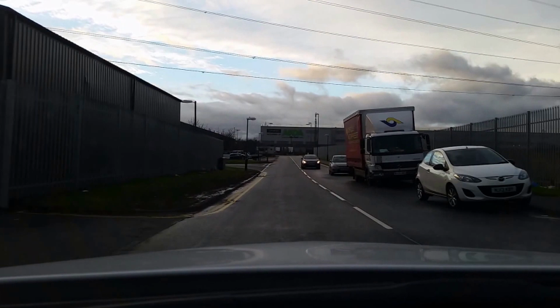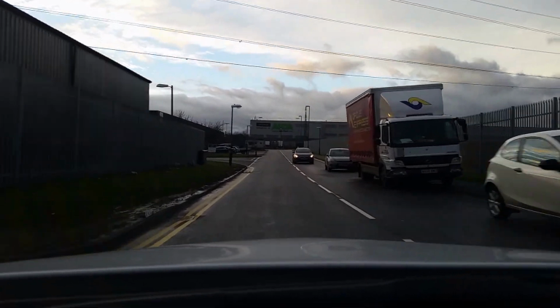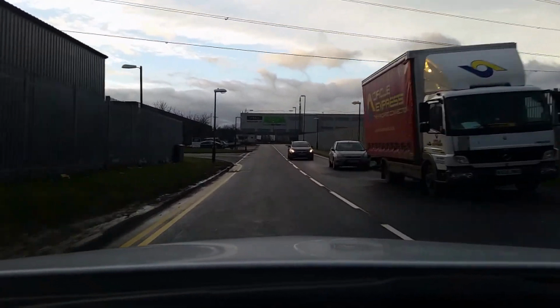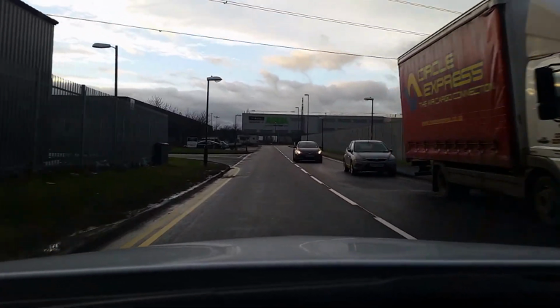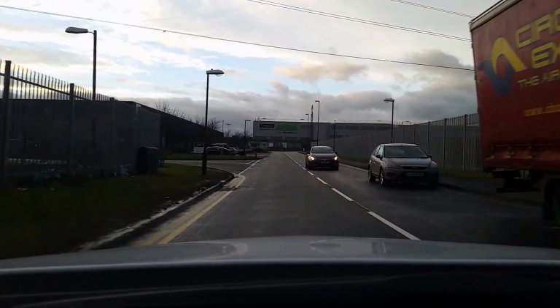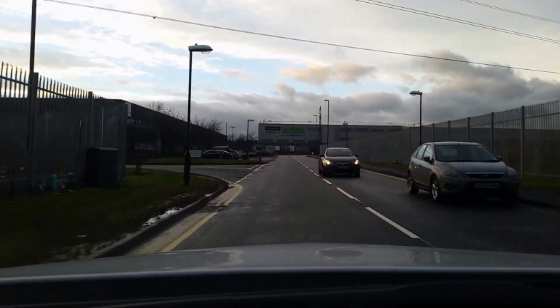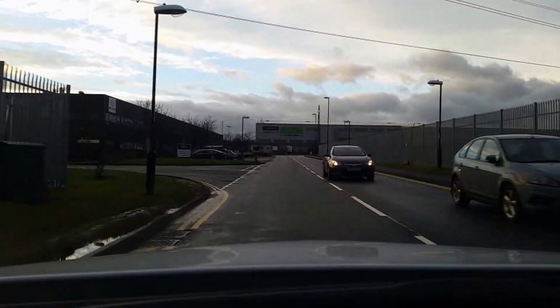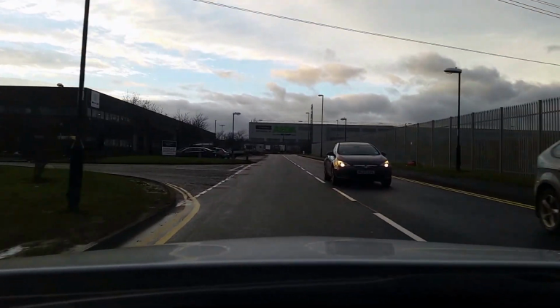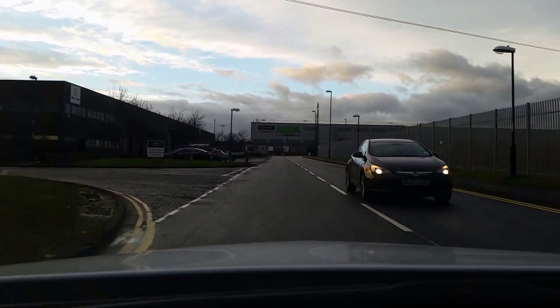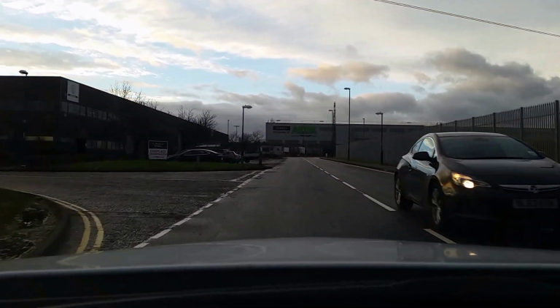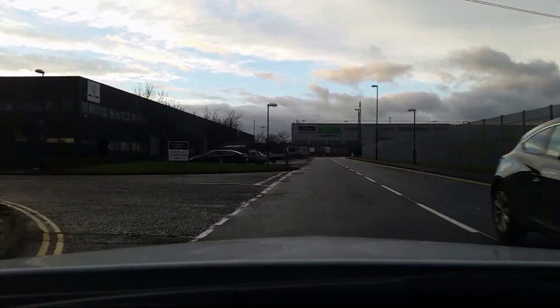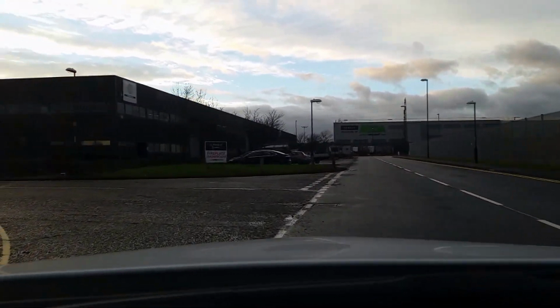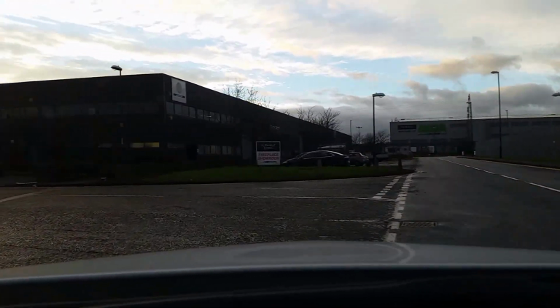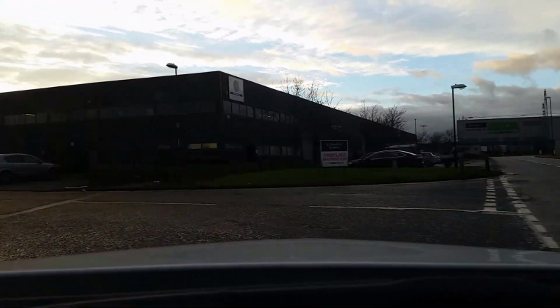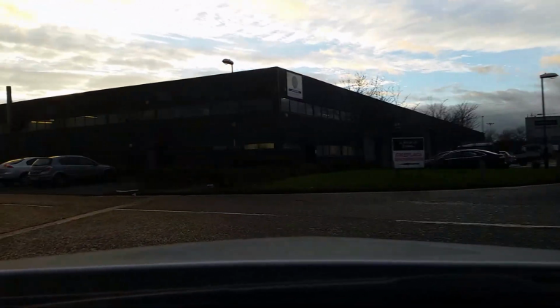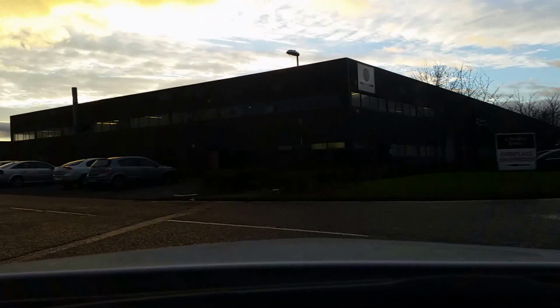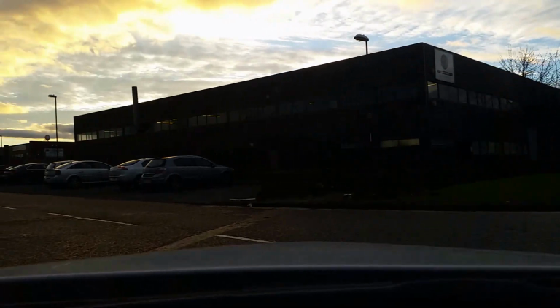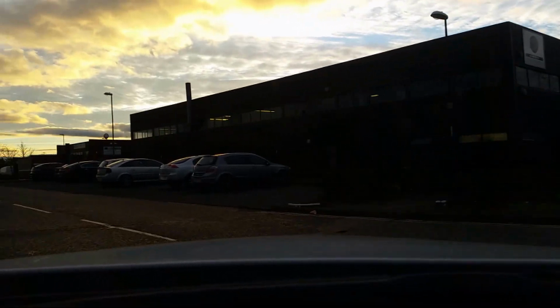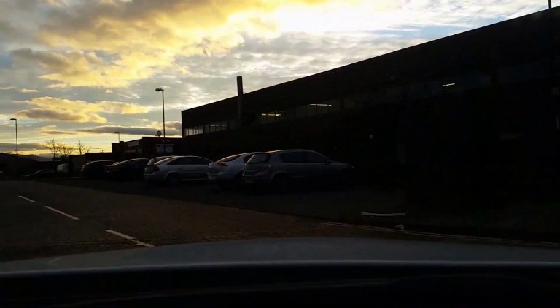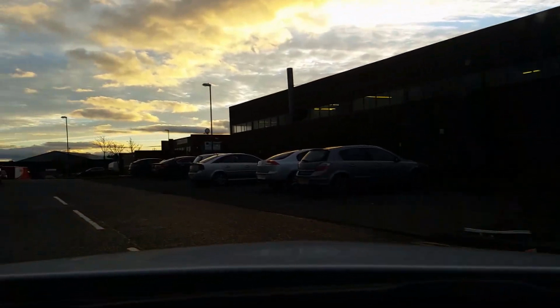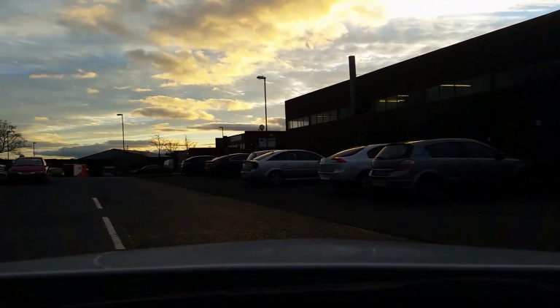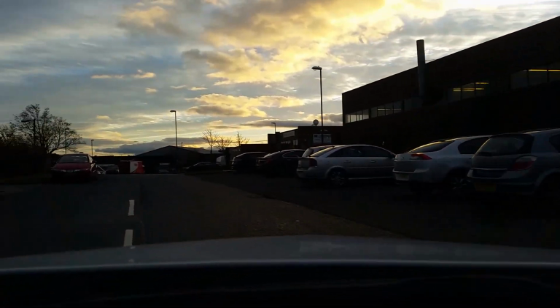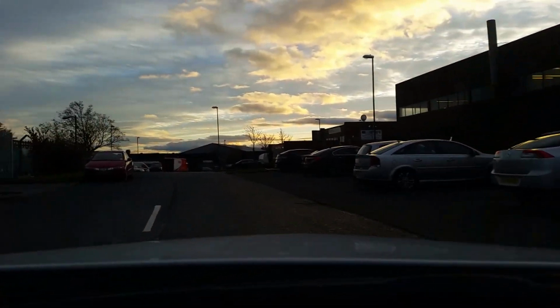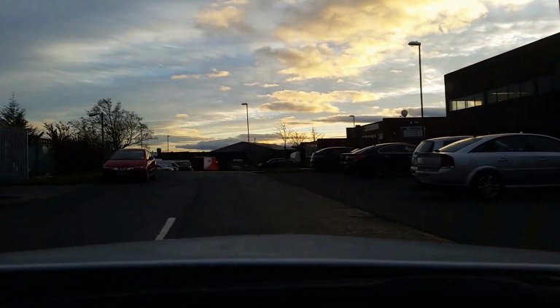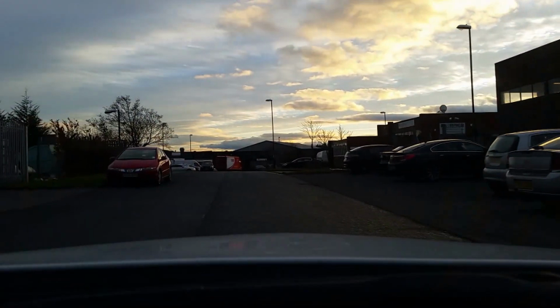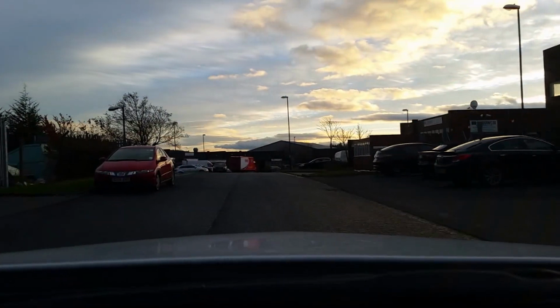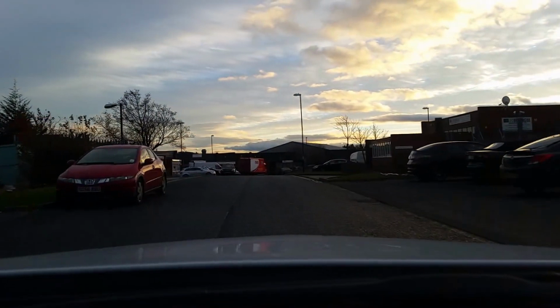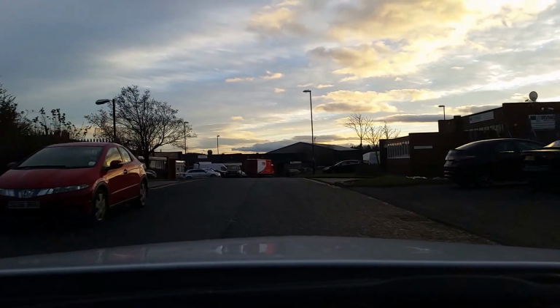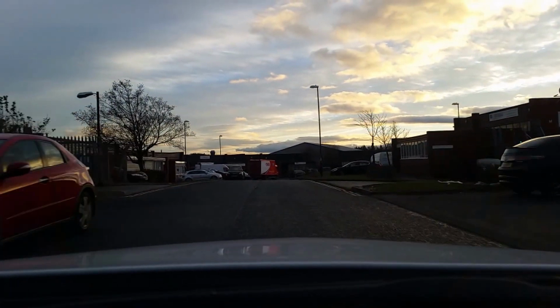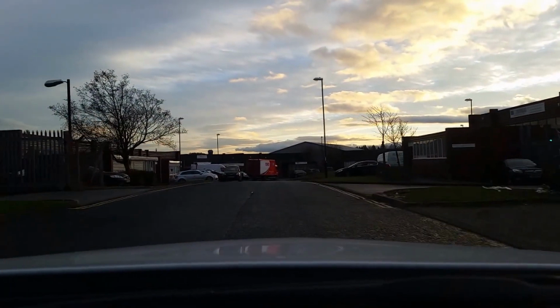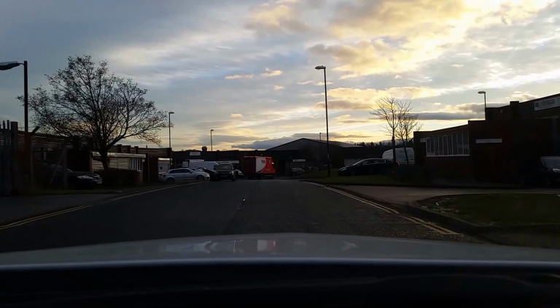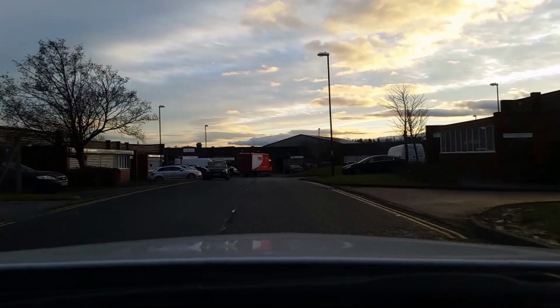Please turn next left, then you will arrive at your destination. You have reached your destination, Lee Close.